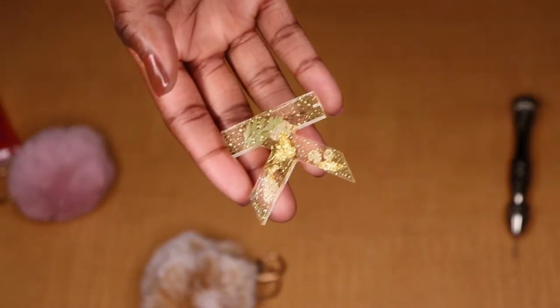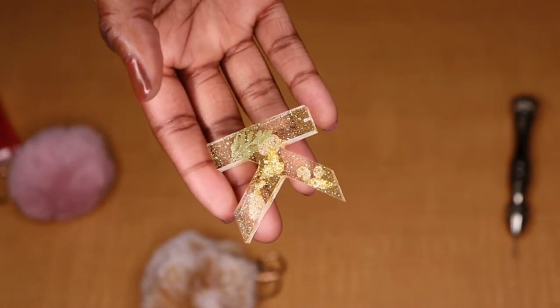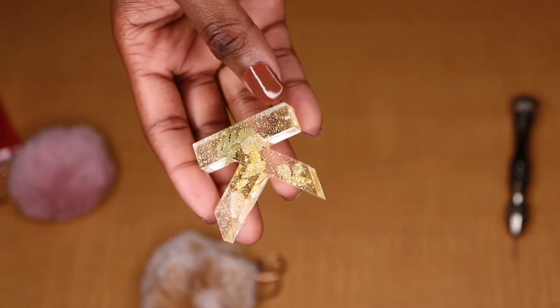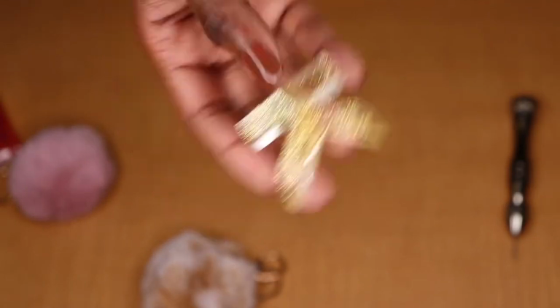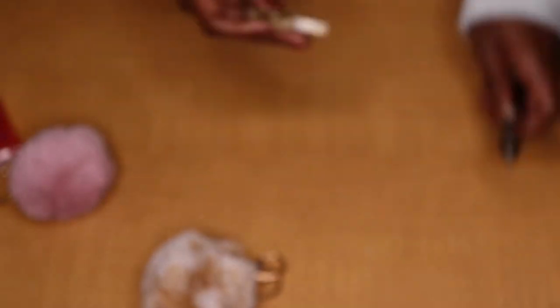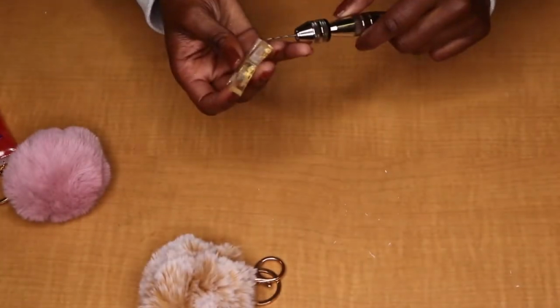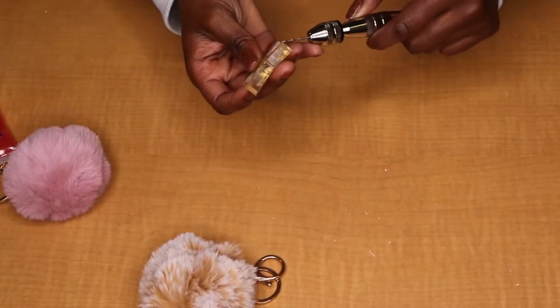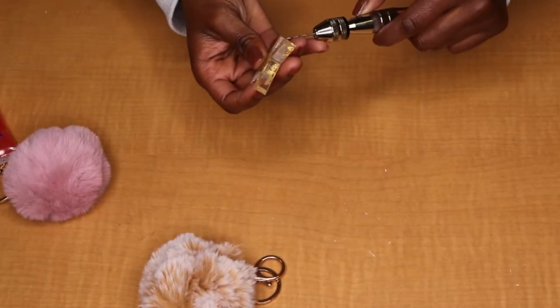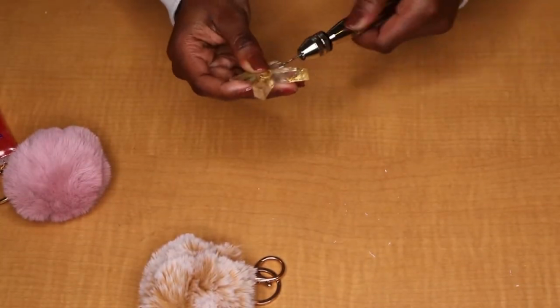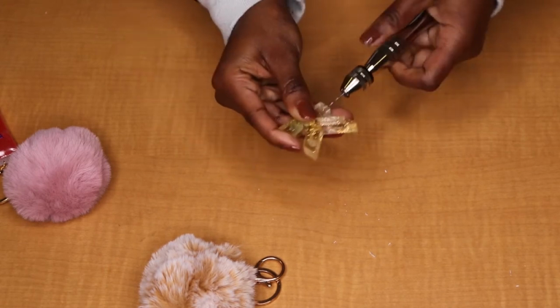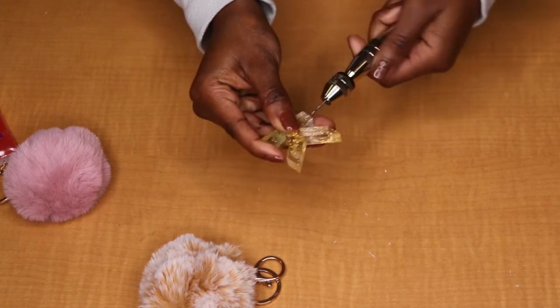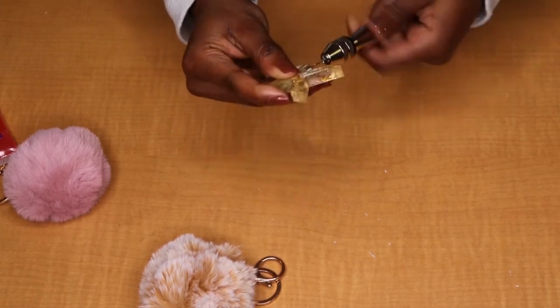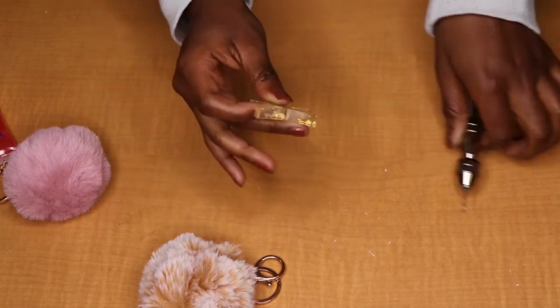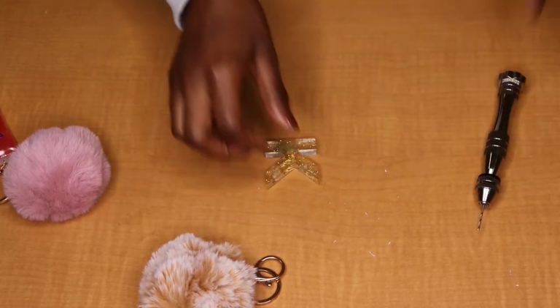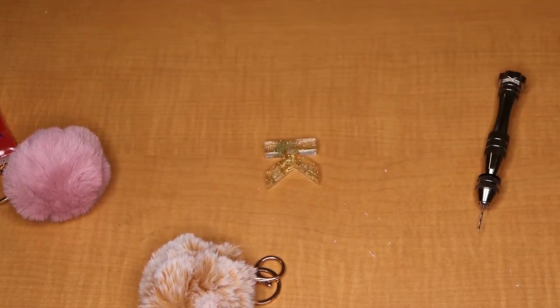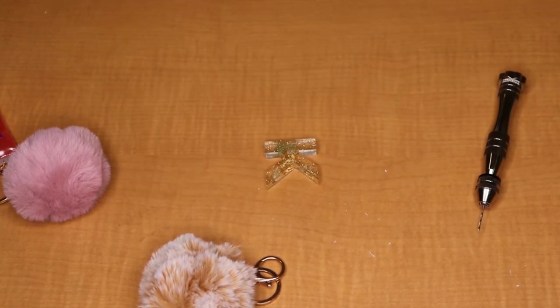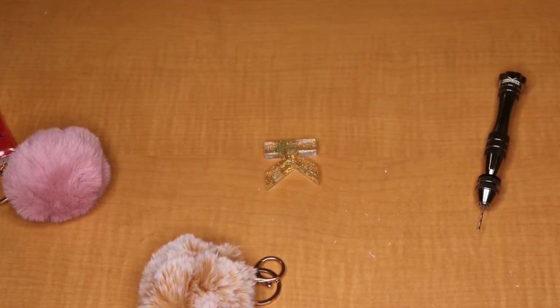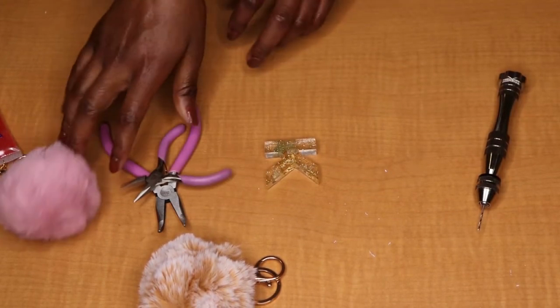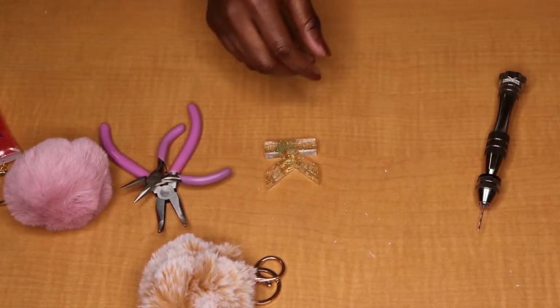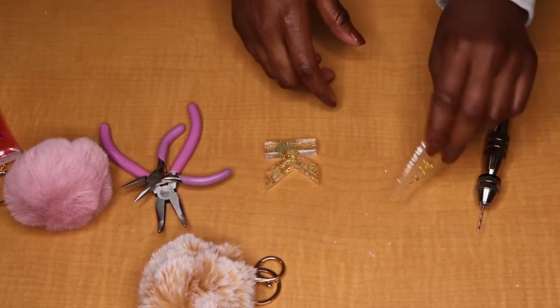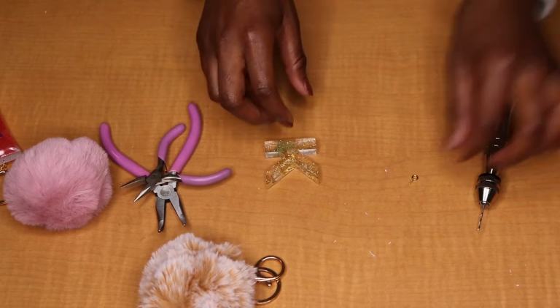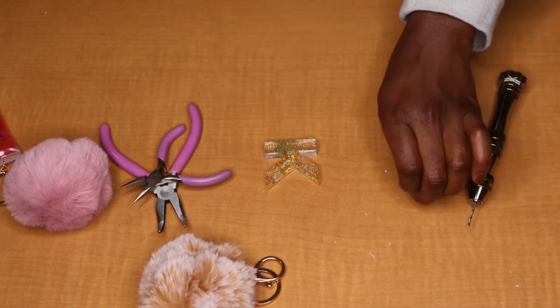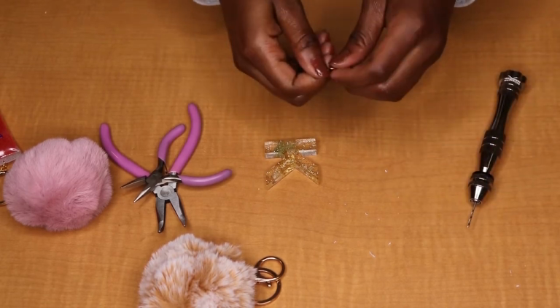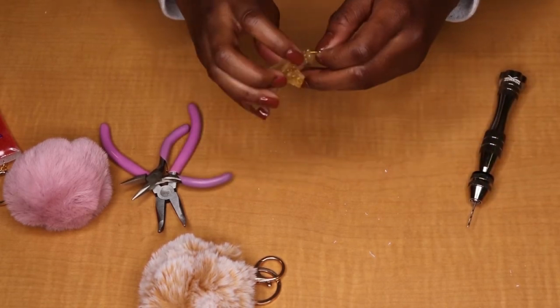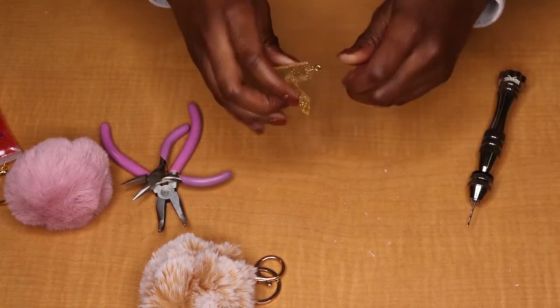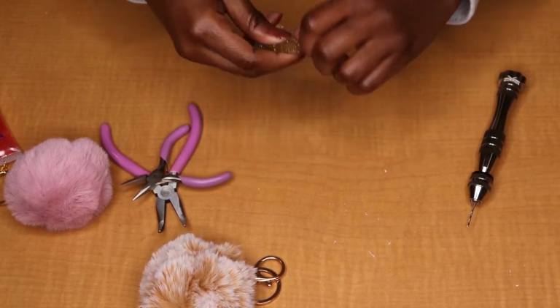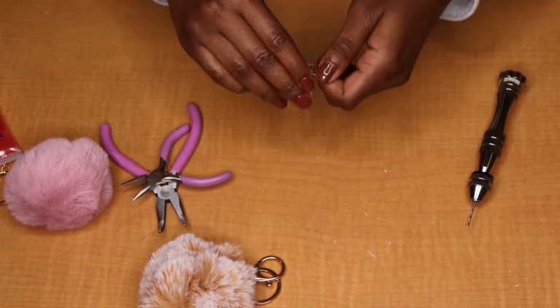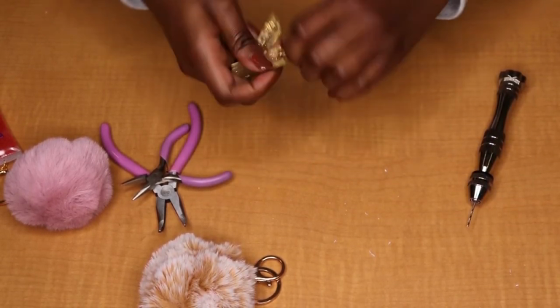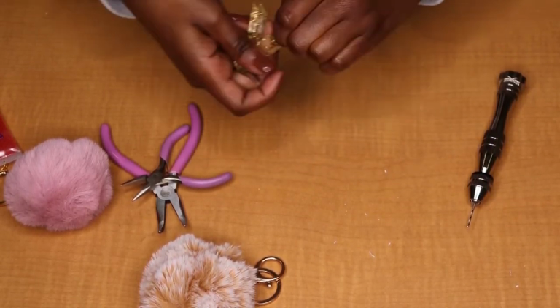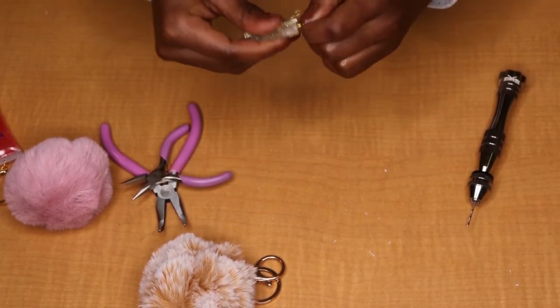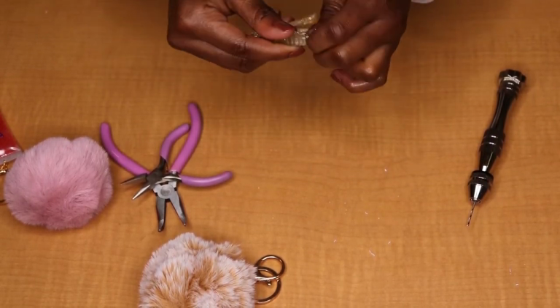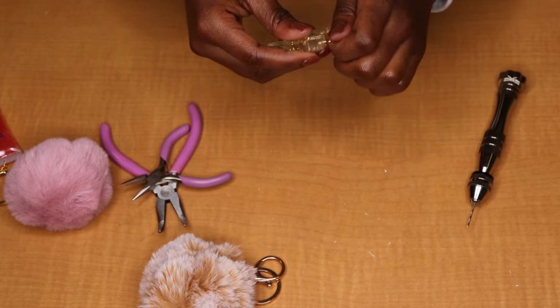Once you do these two things, all you have to do next is grab a couple of pliers — I should have mentioned pliers at the beginning — but you're going to use pliers to attach the jump rings to the screw pin, and then attach your resin charm to whatever you're attaching it to.